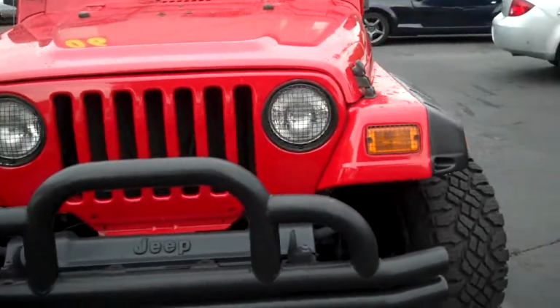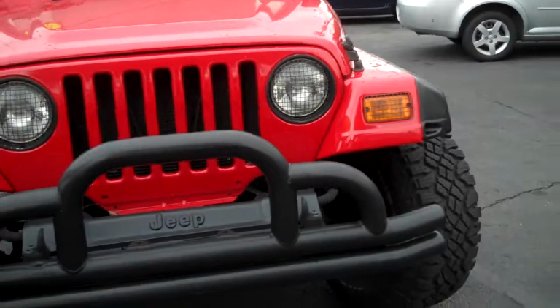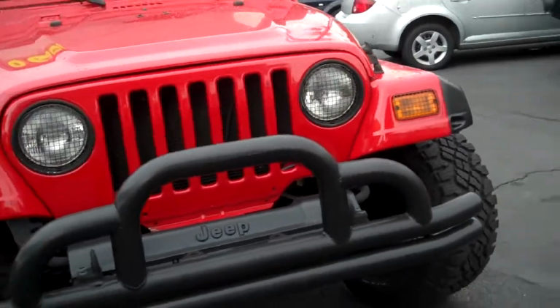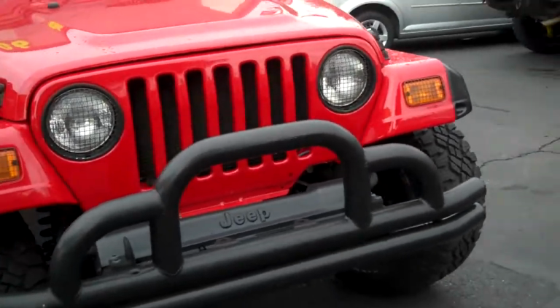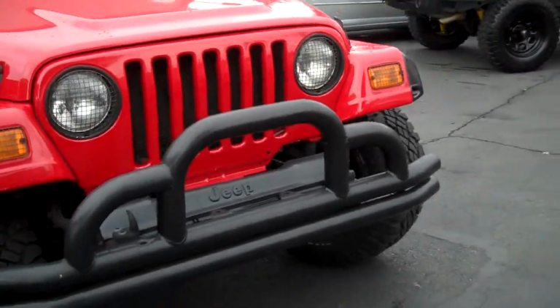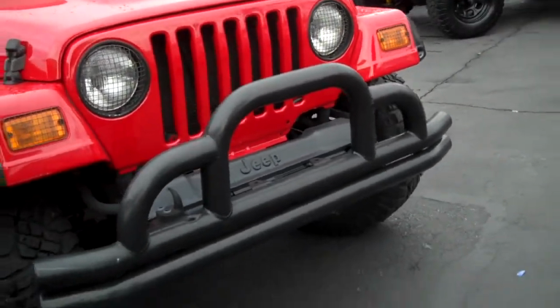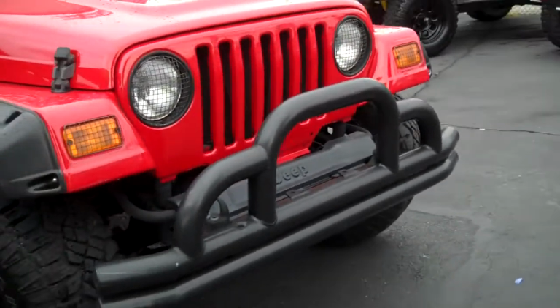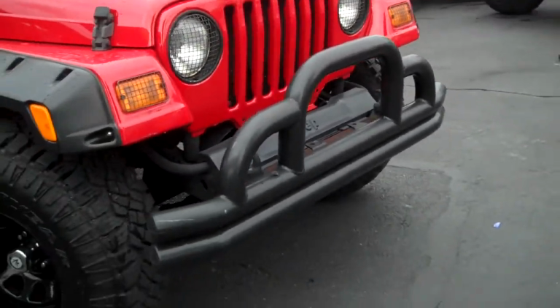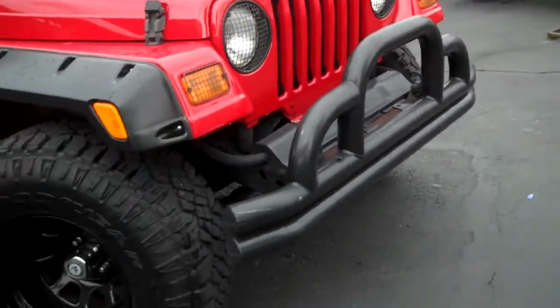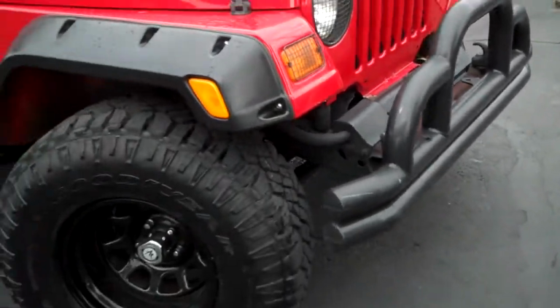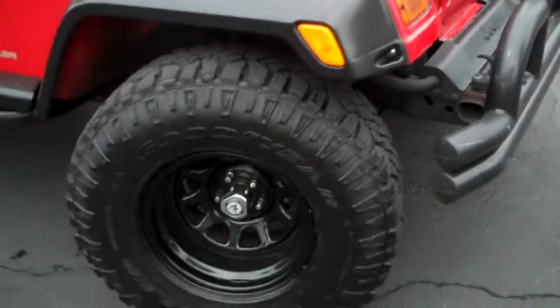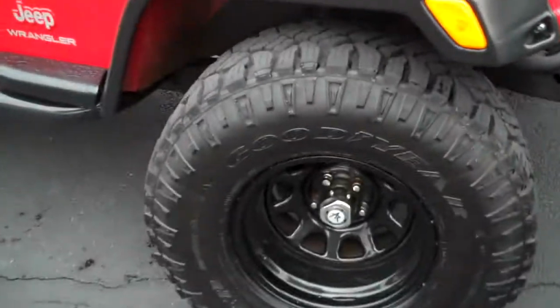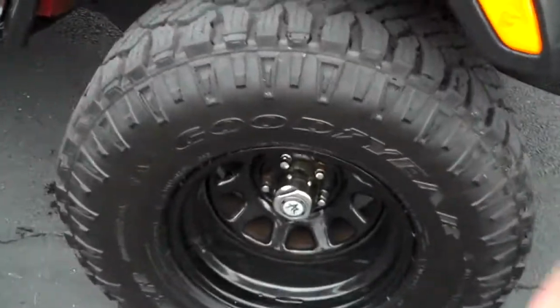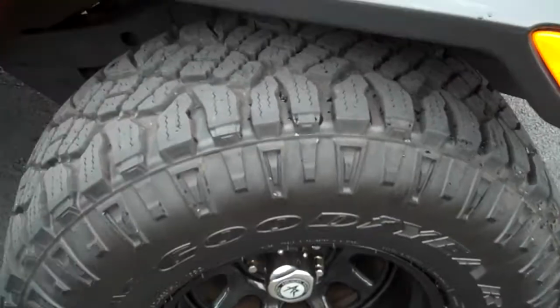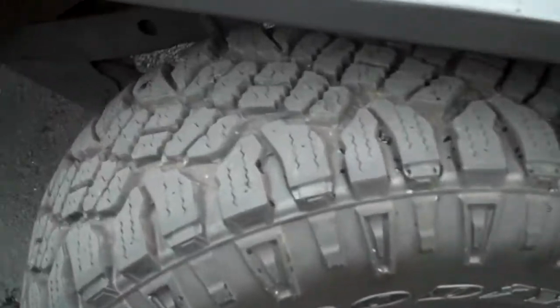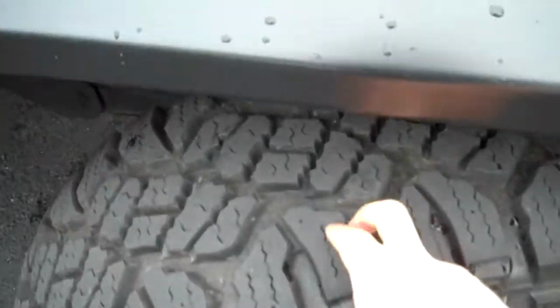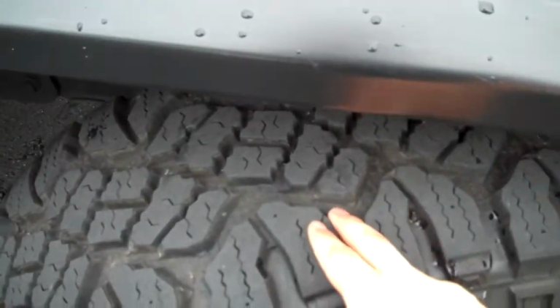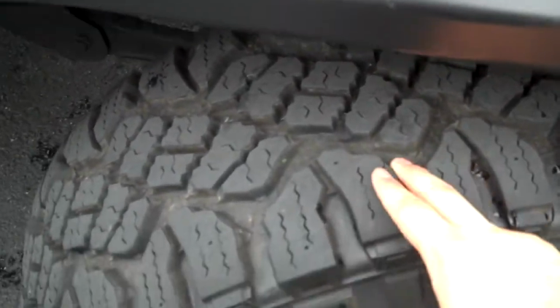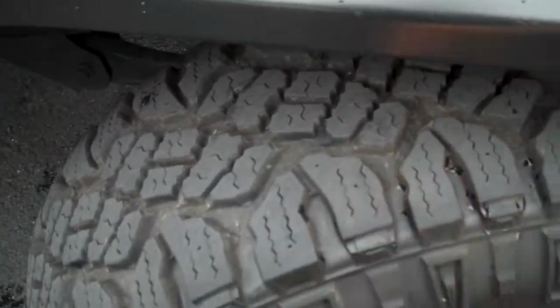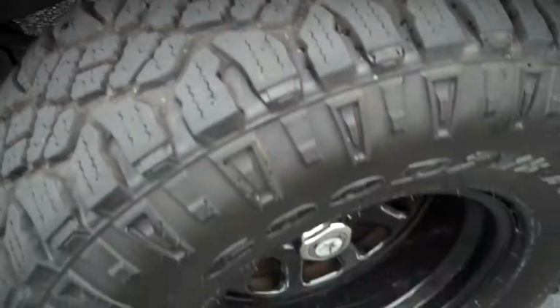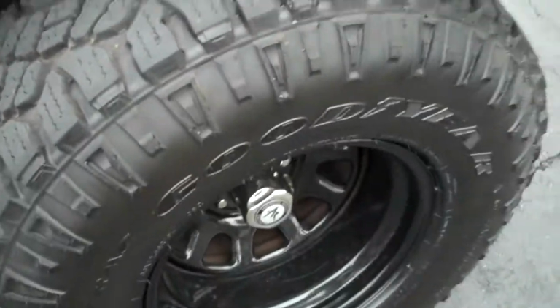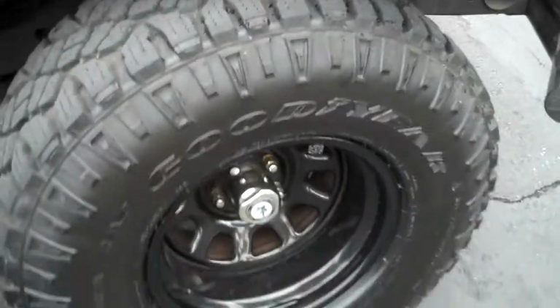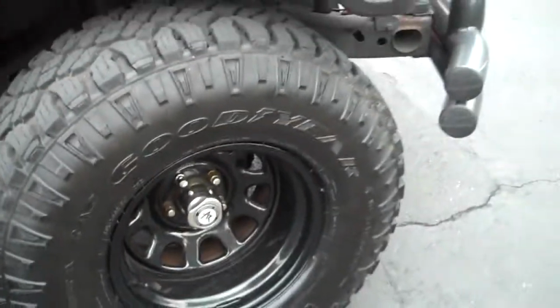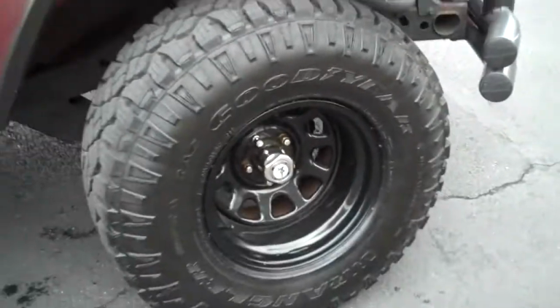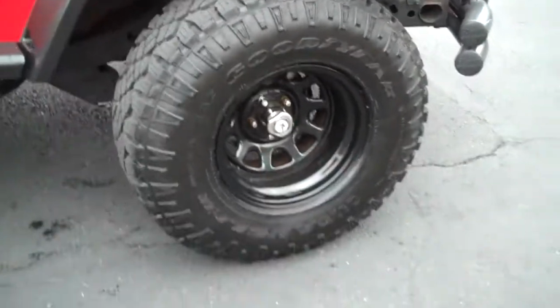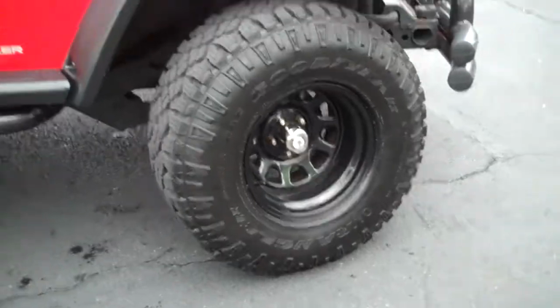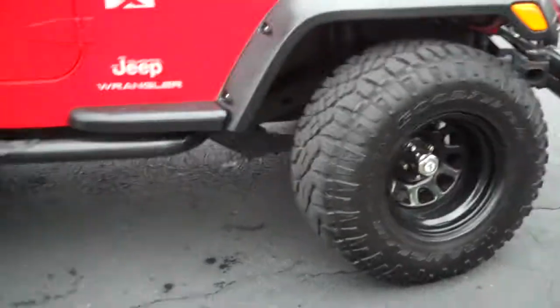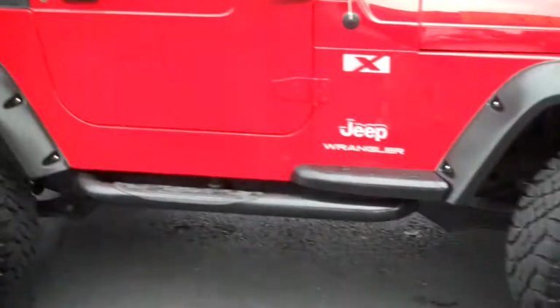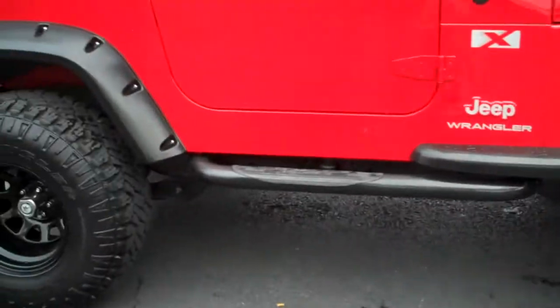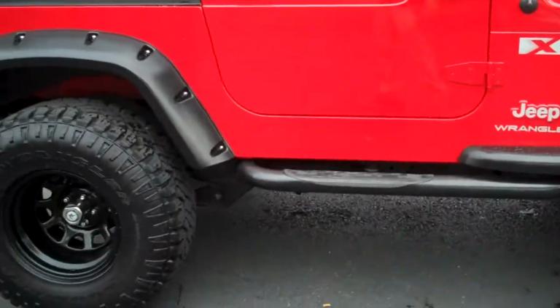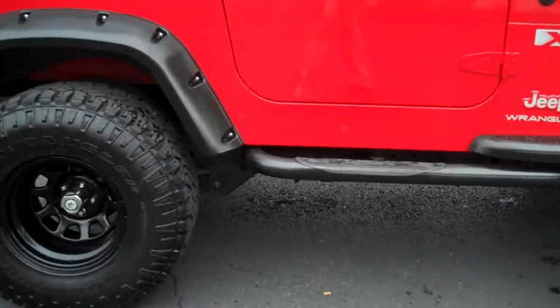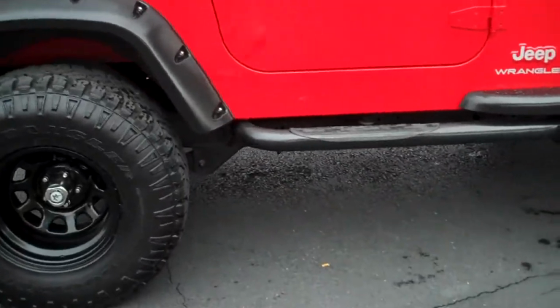It has an aftermarket front and rear bumper. The tires are in great shape — it has about 90% of the tread left on them, they're brand new. The rims have no chips or dings. It does have running boards.